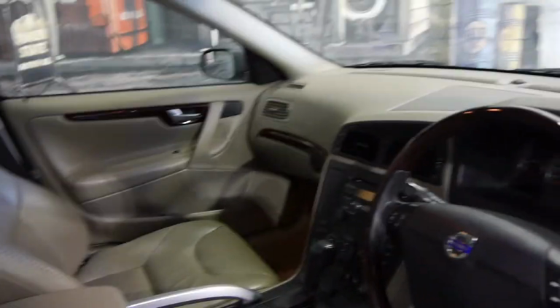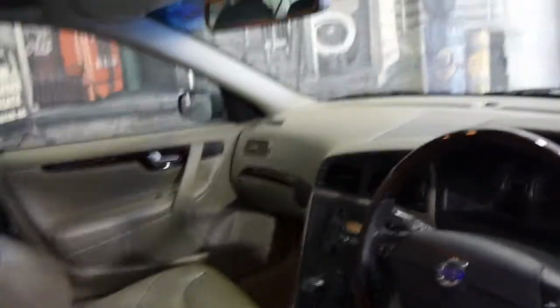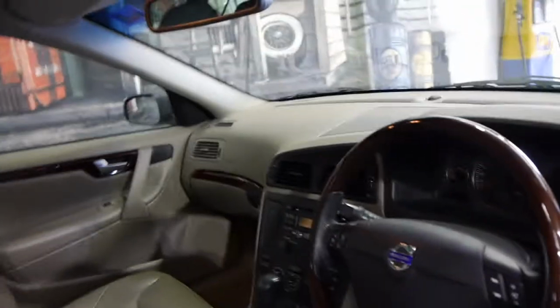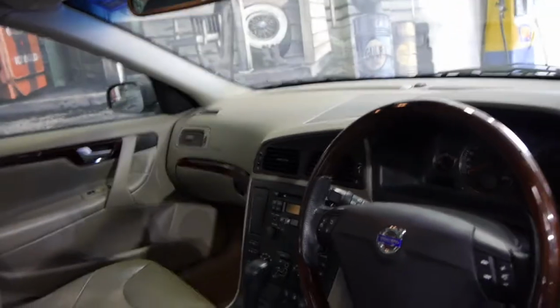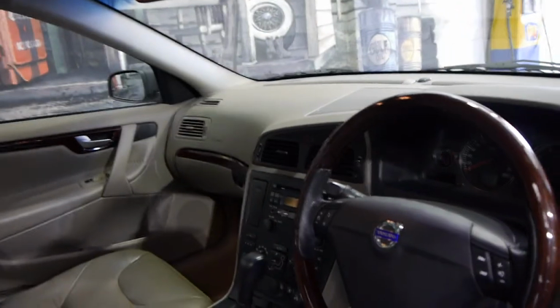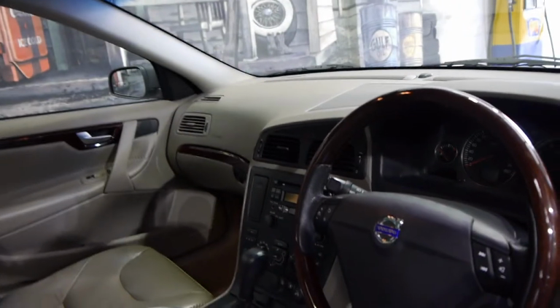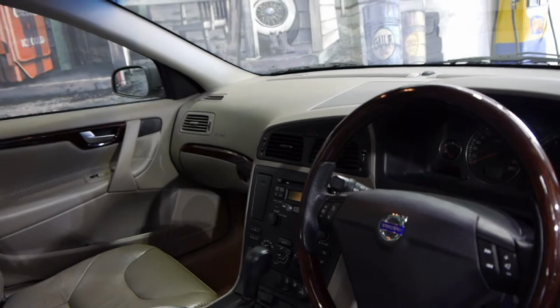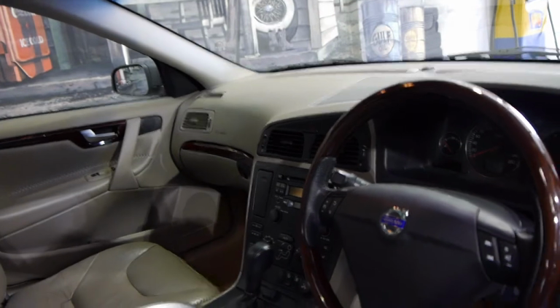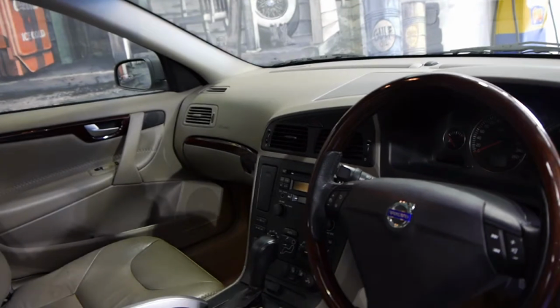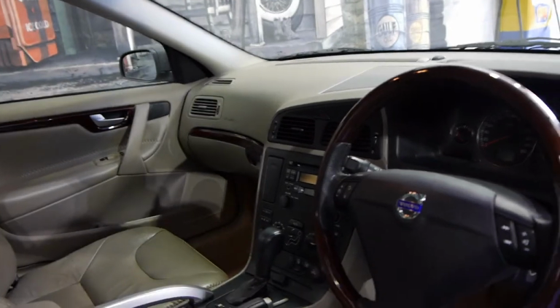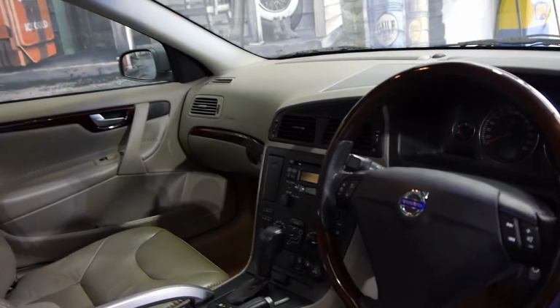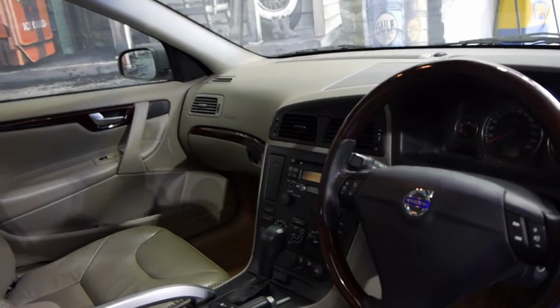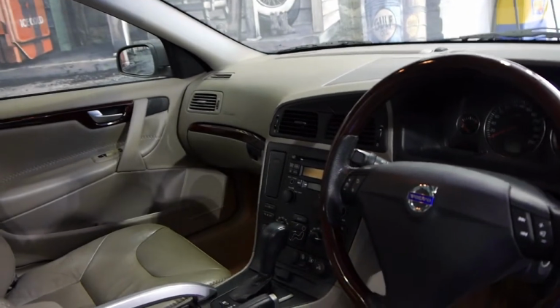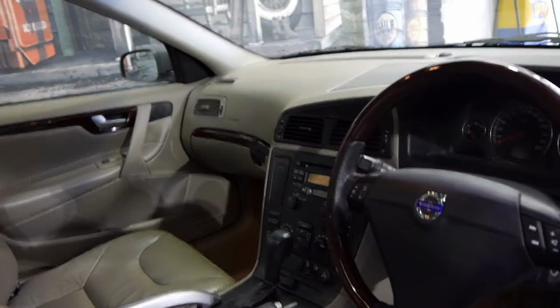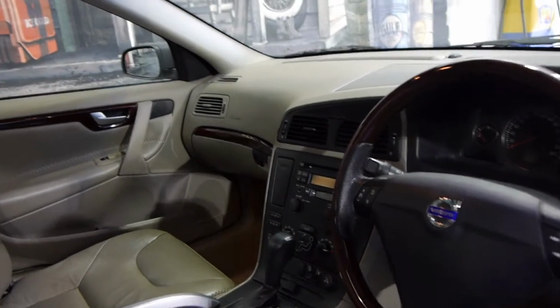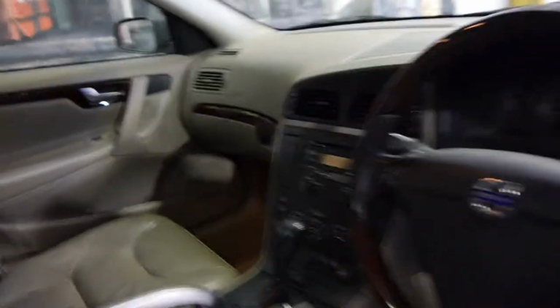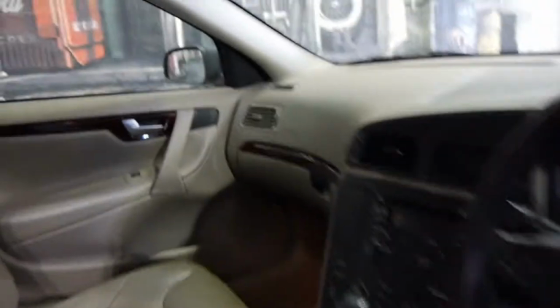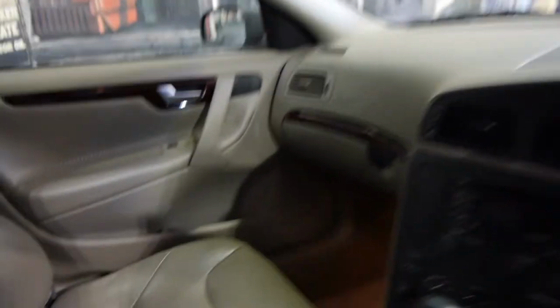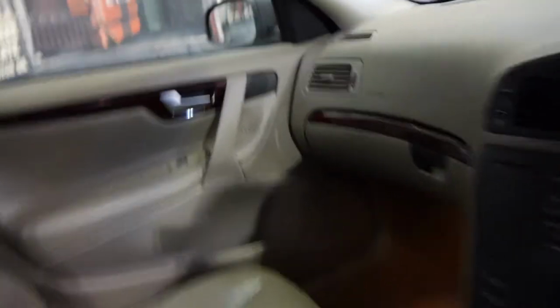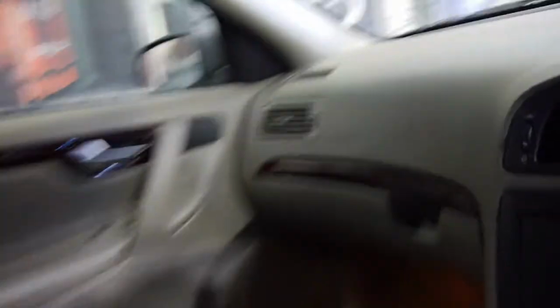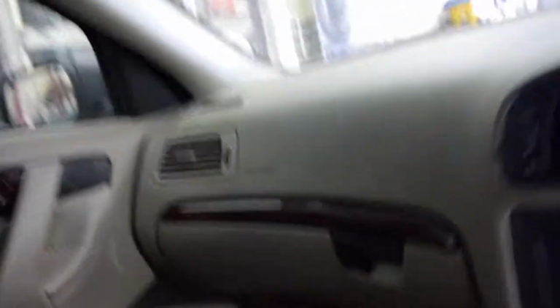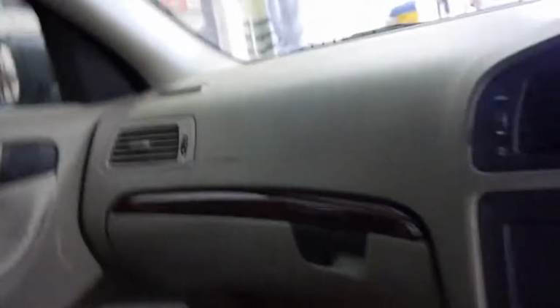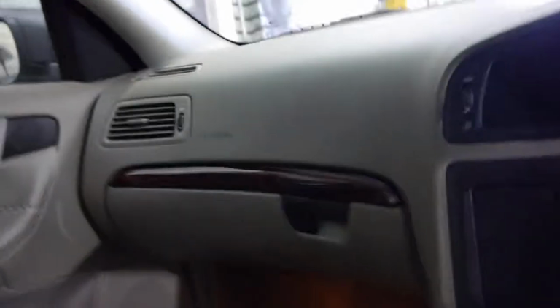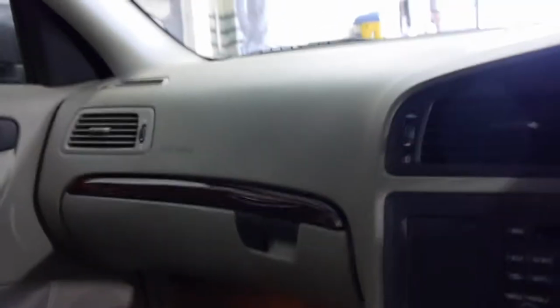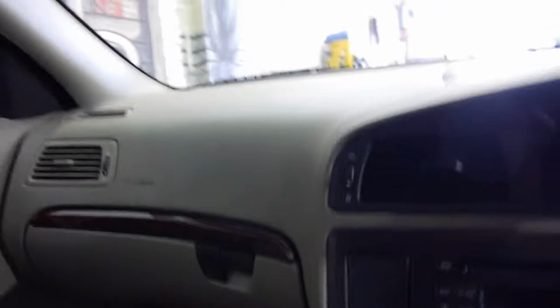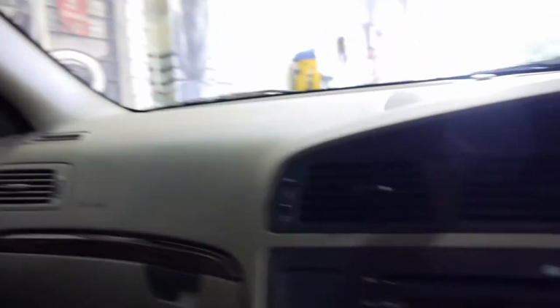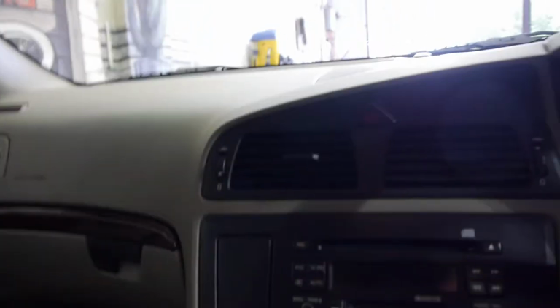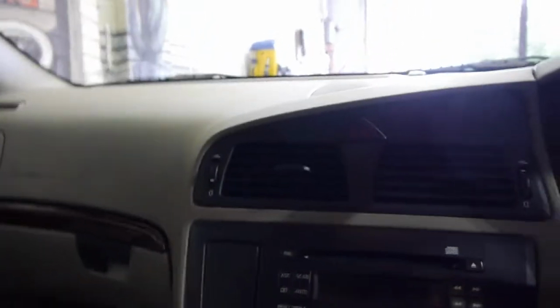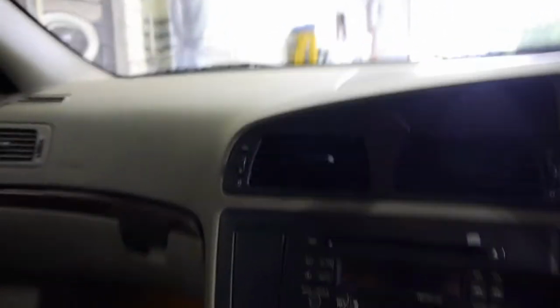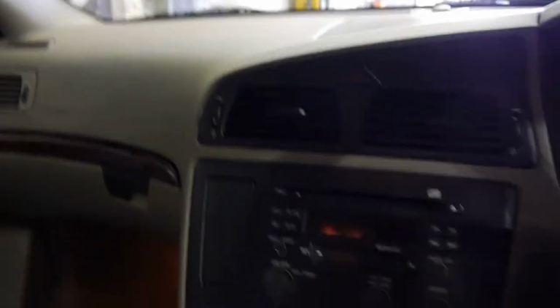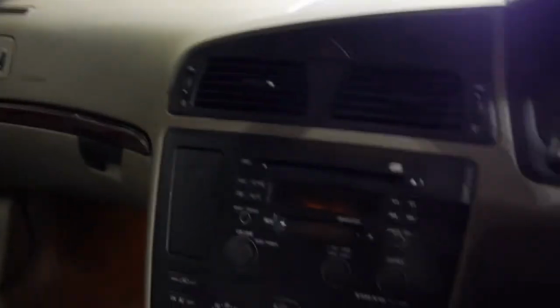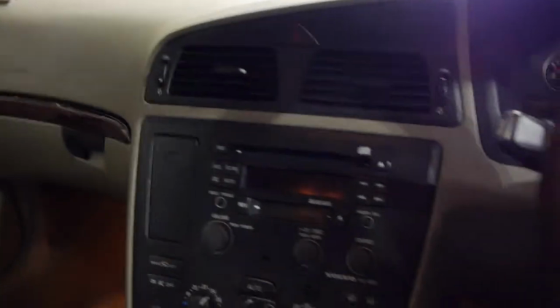They're very comfortable to drive and they're all-wheel drive as well. This car has a good service history to it.